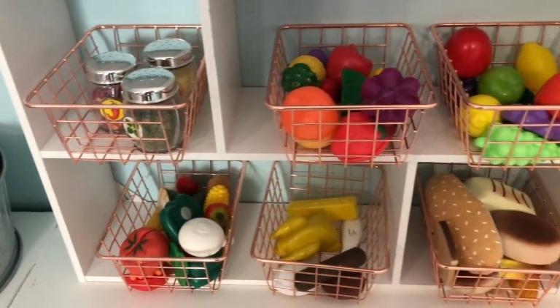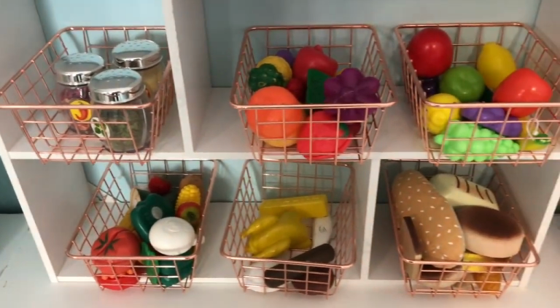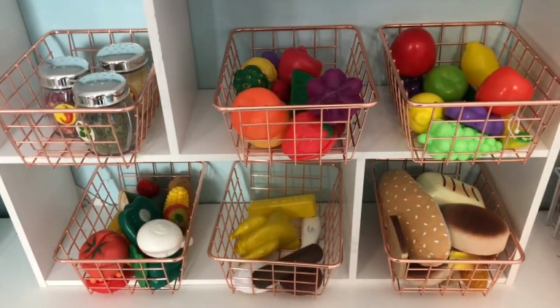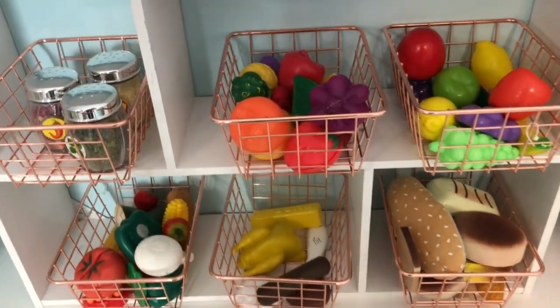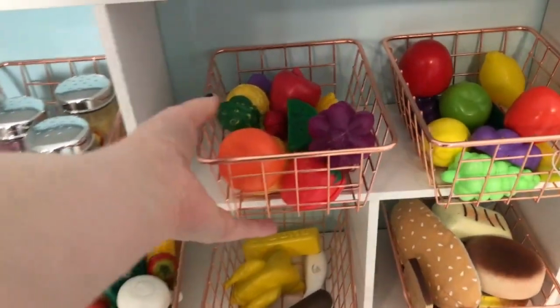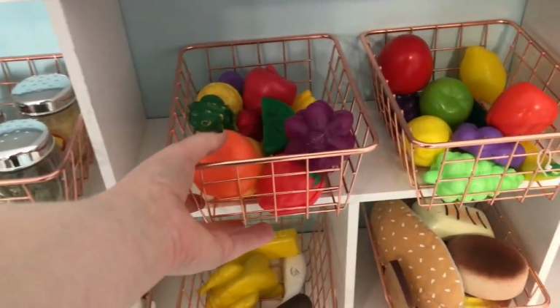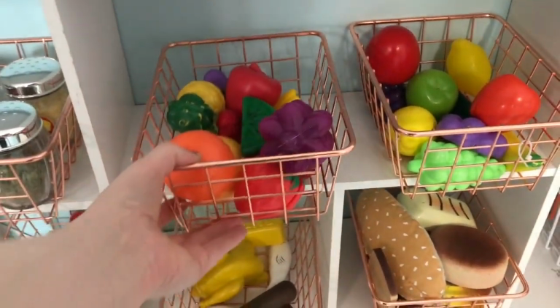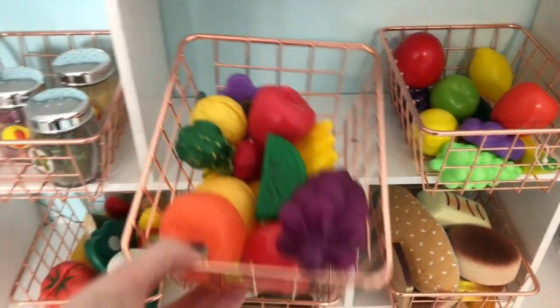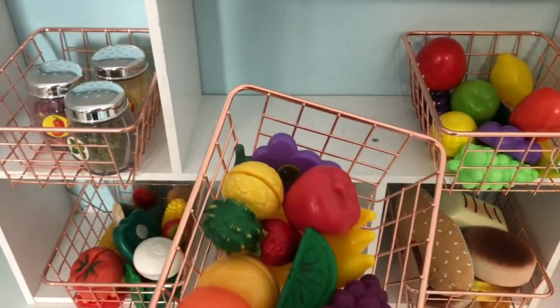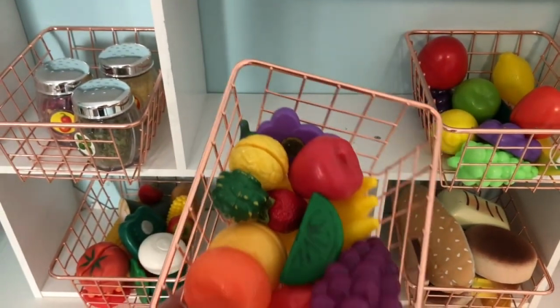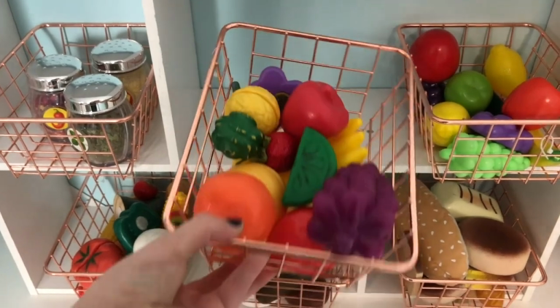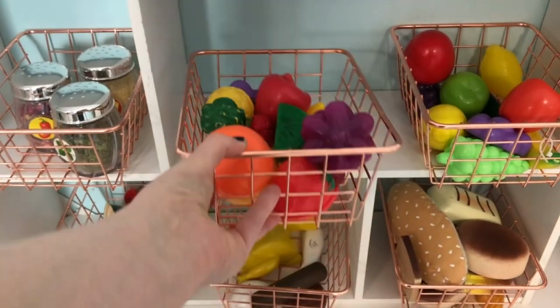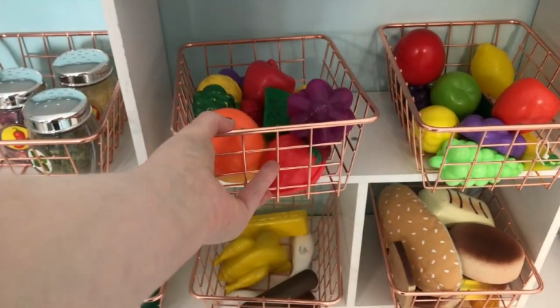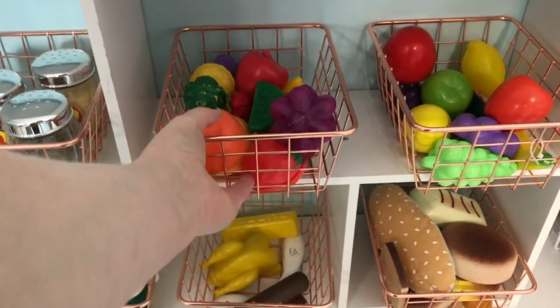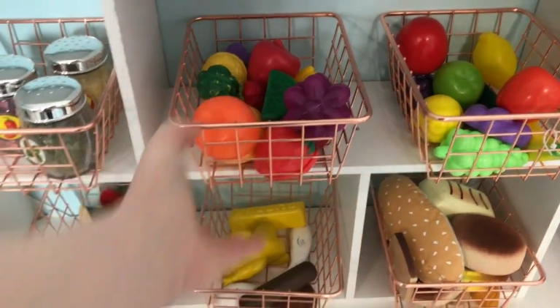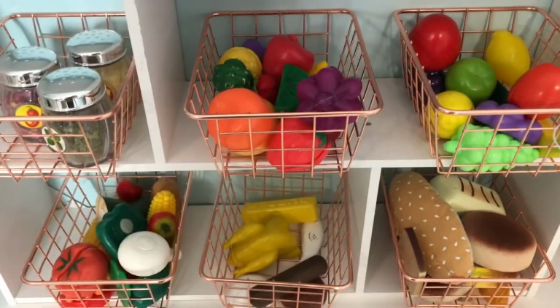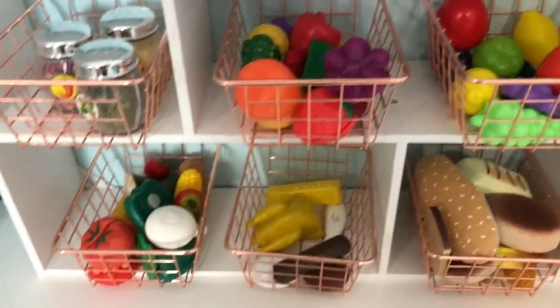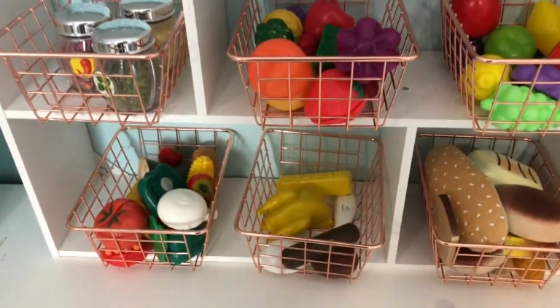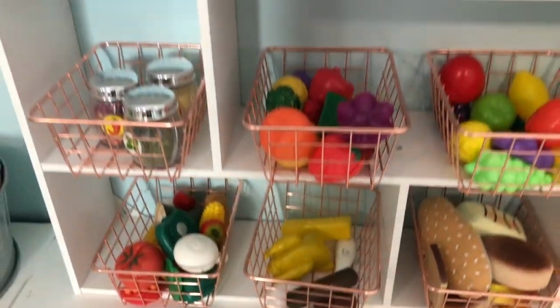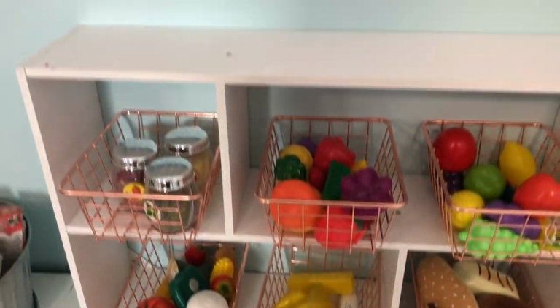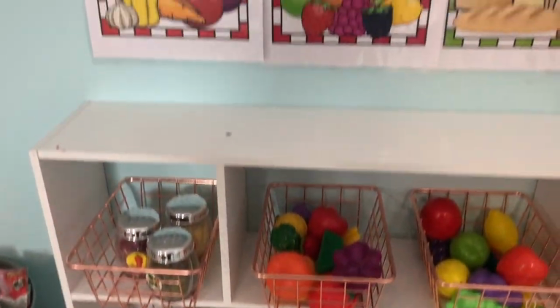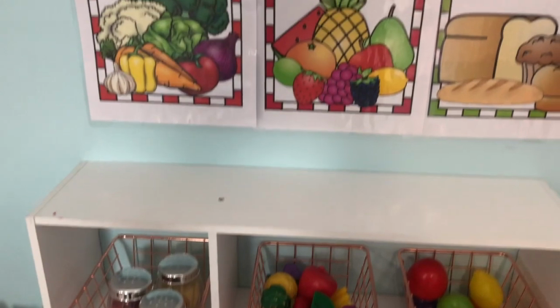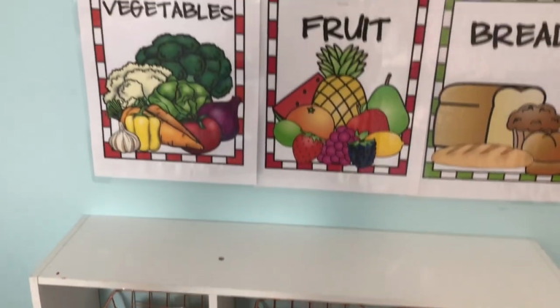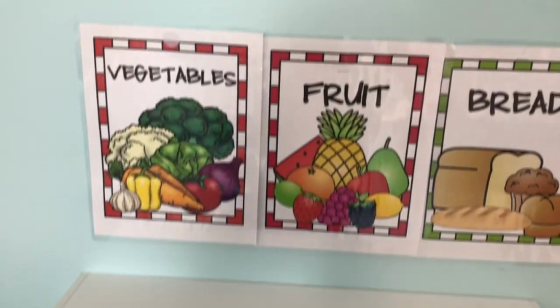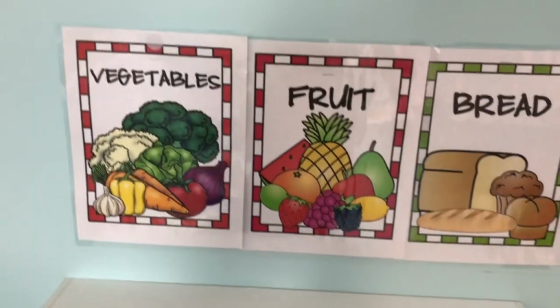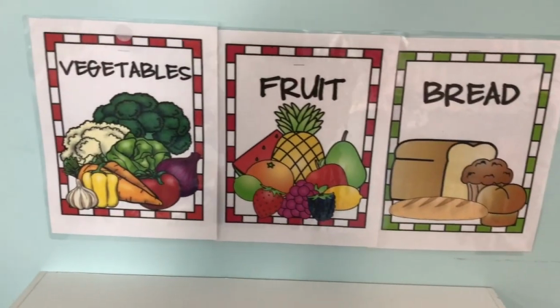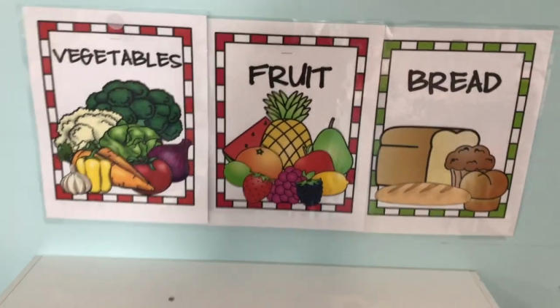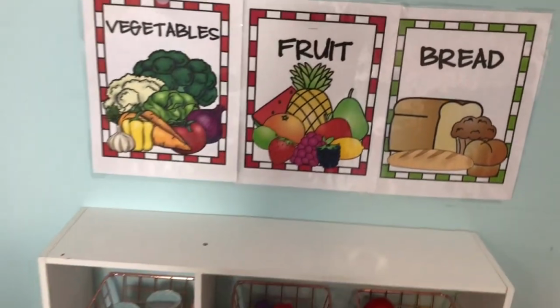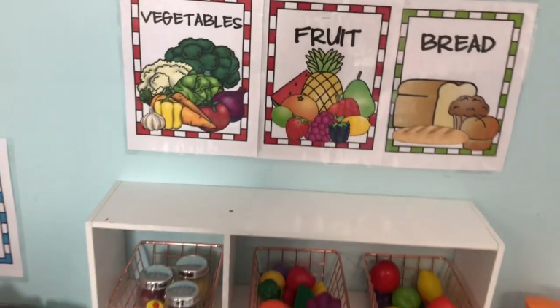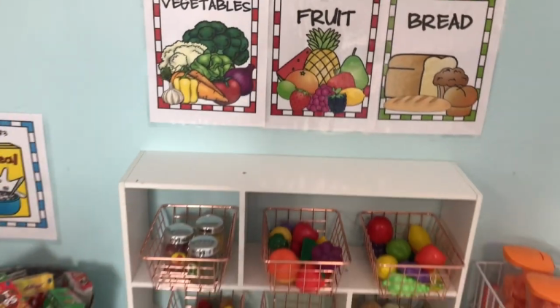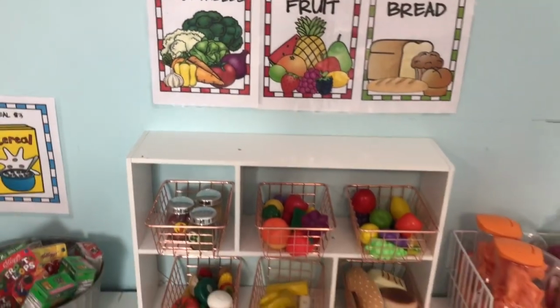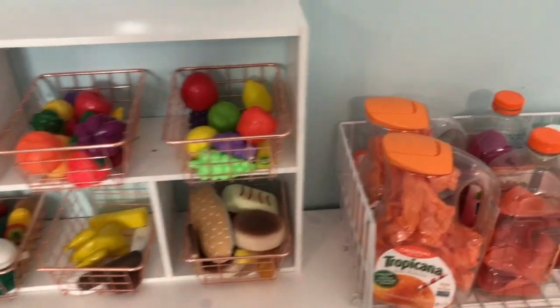I got these little wire baskets from Walmart — I think they were on clearance, two baskets for a dollar. I just filled them with some of the plastic food that I've gotten from yard sales and other places, and put the labels up above what goes in the baskets.